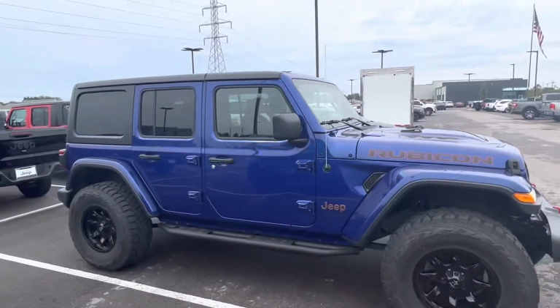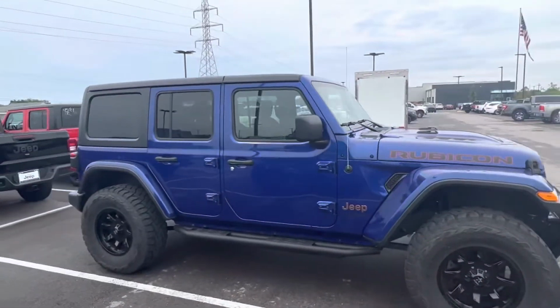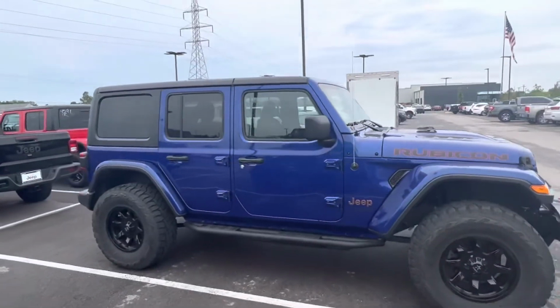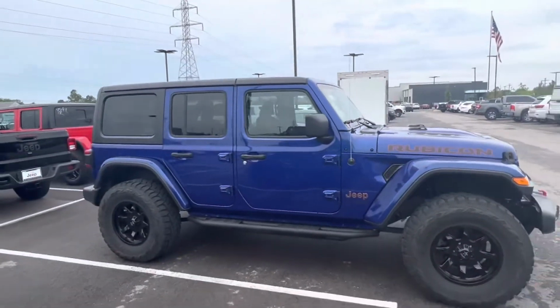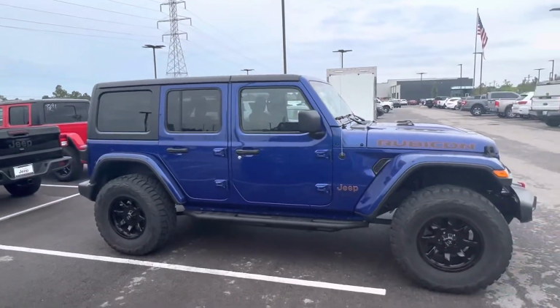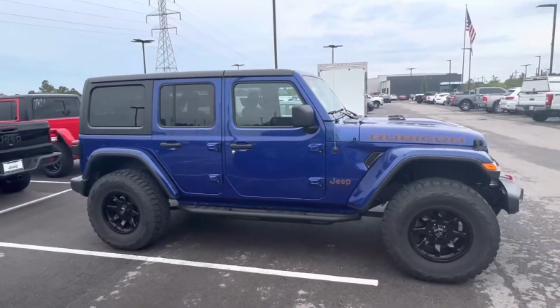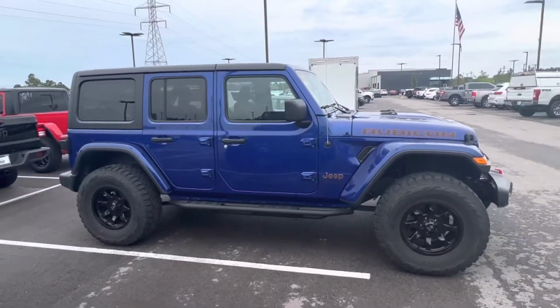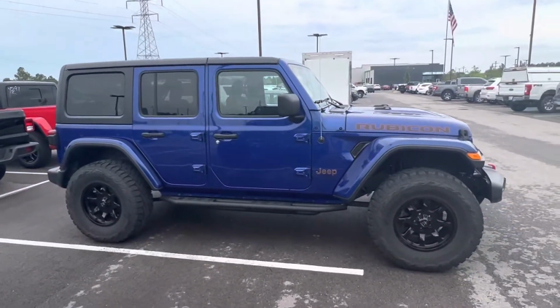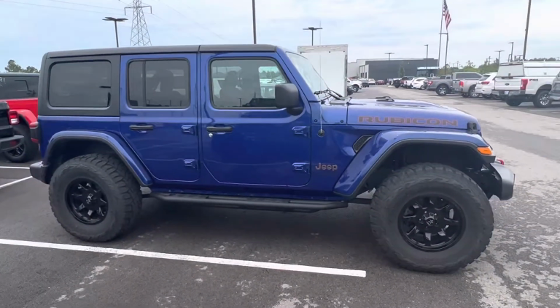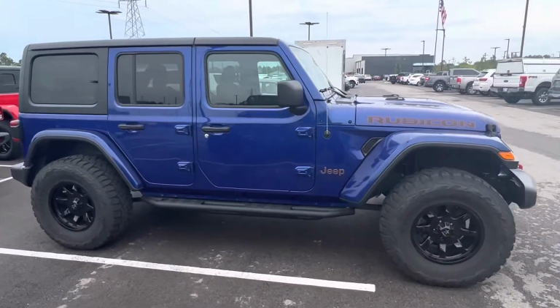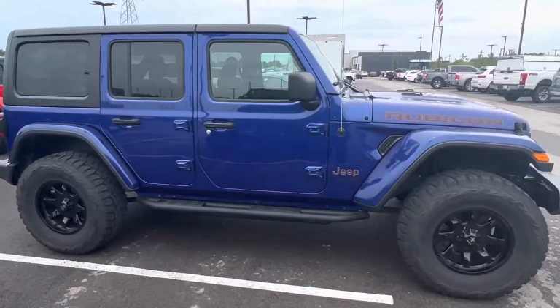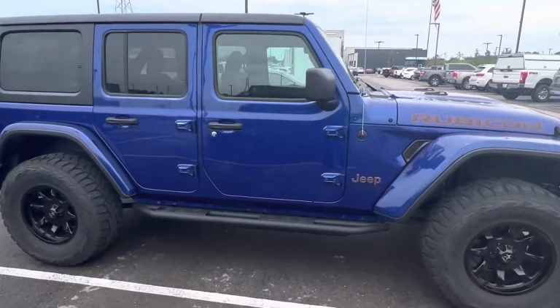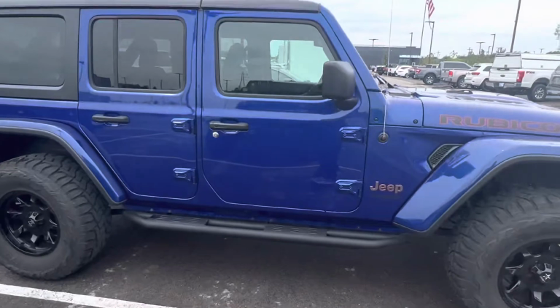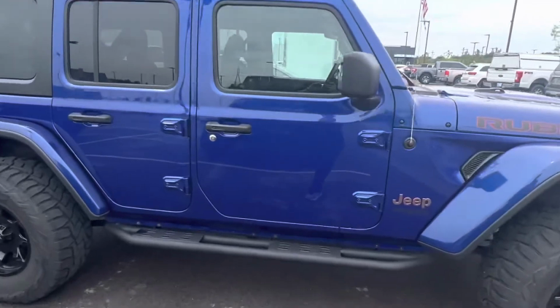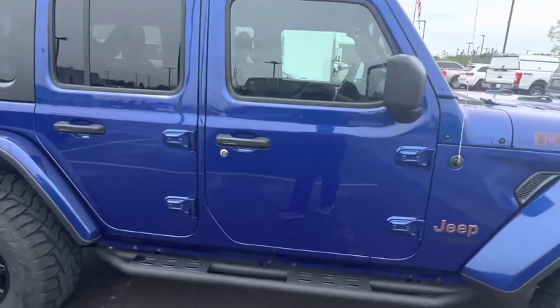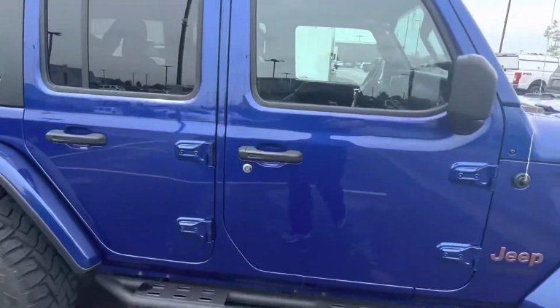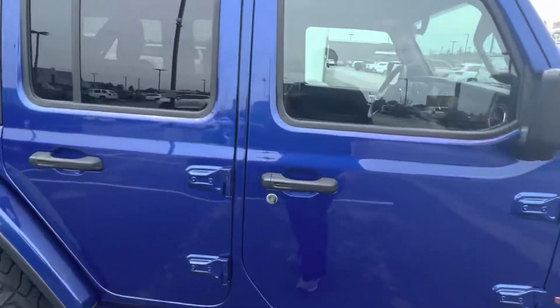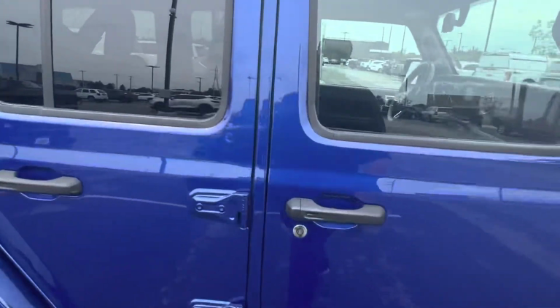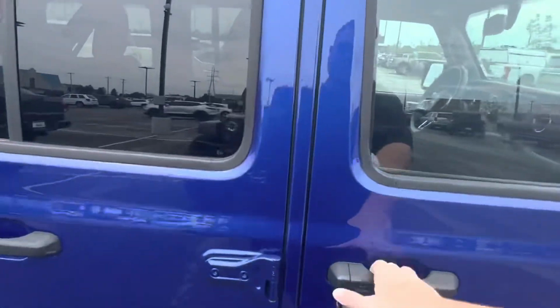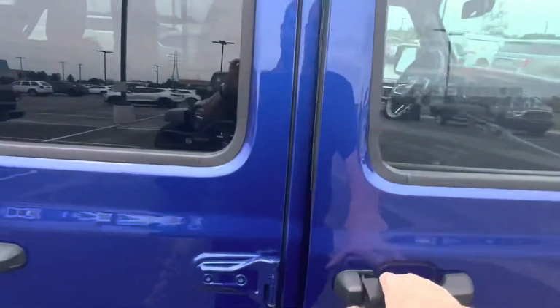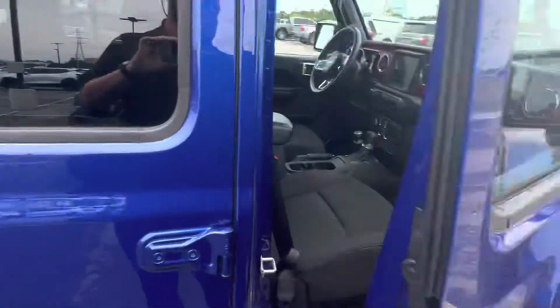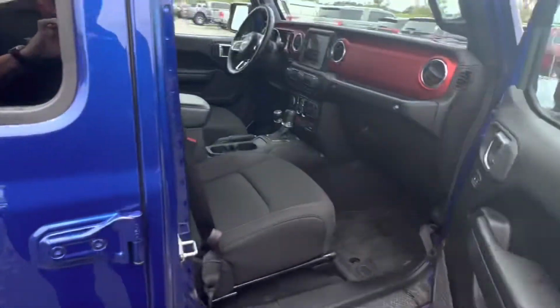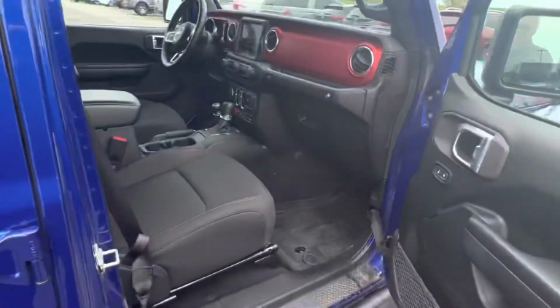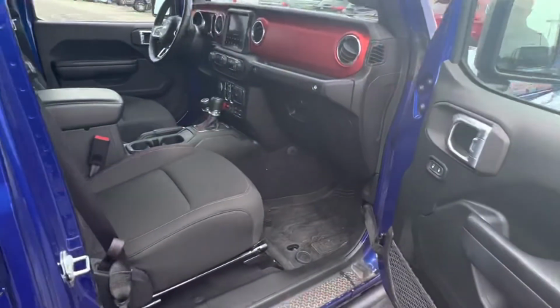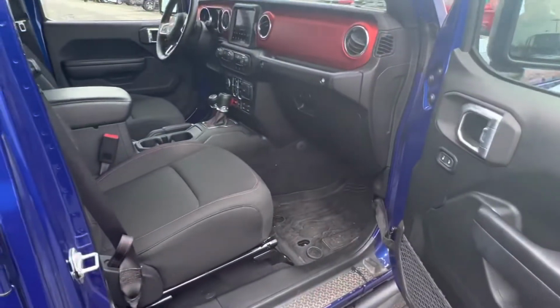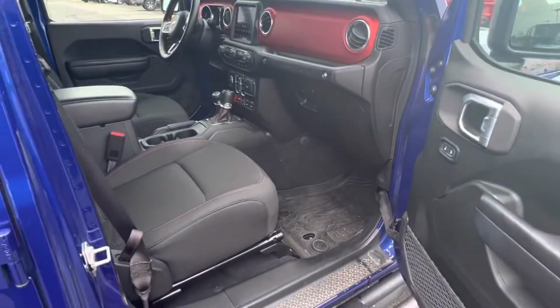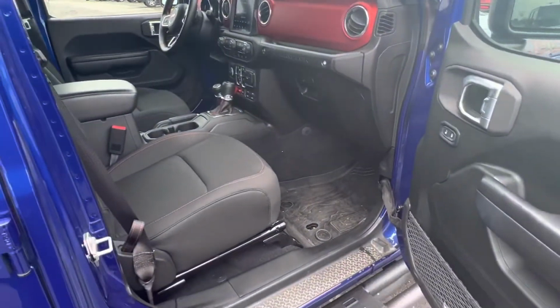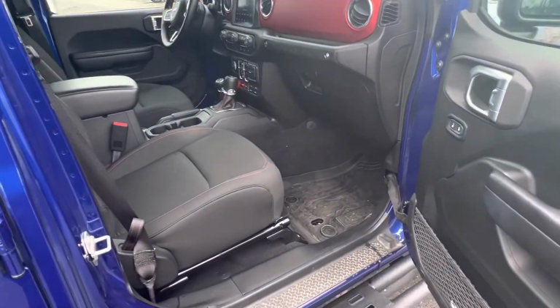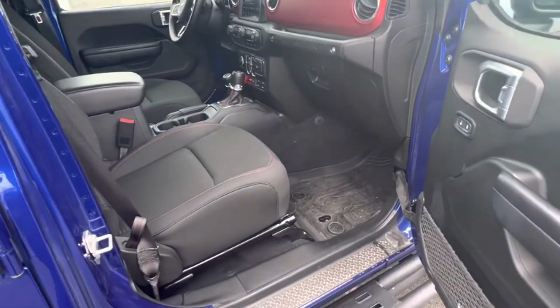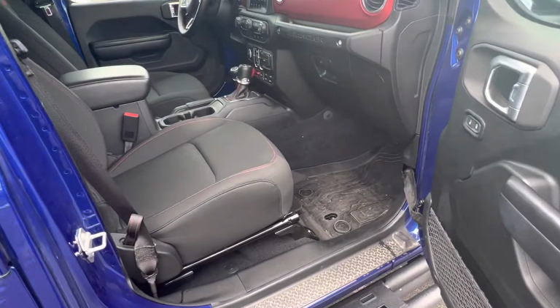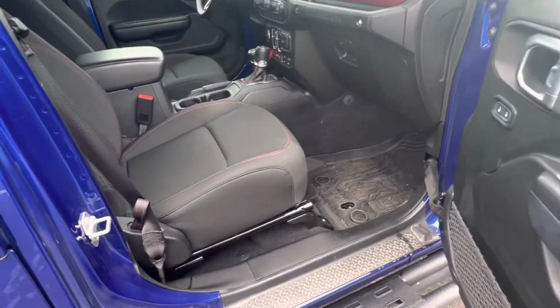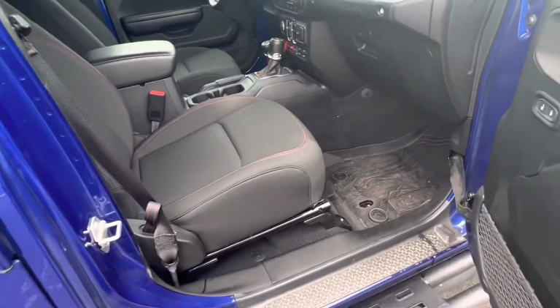It is the eco diesel motor — beautiful car. Proximity entrance to get in and out; you don't have to have the key fob out.